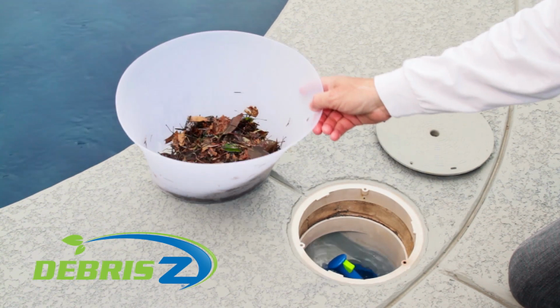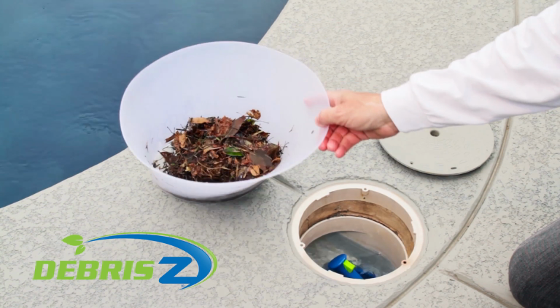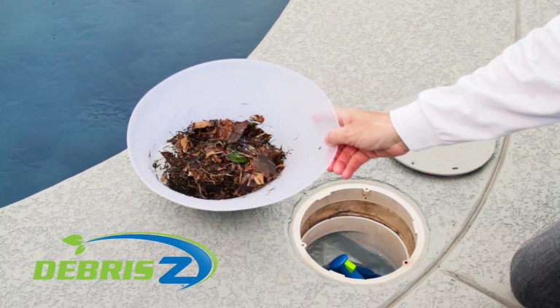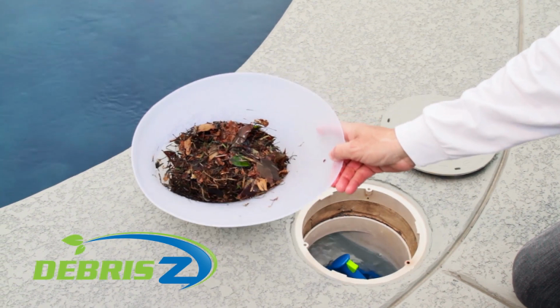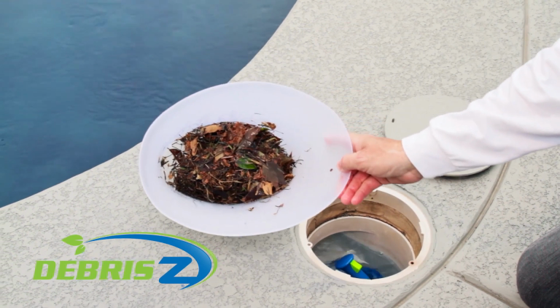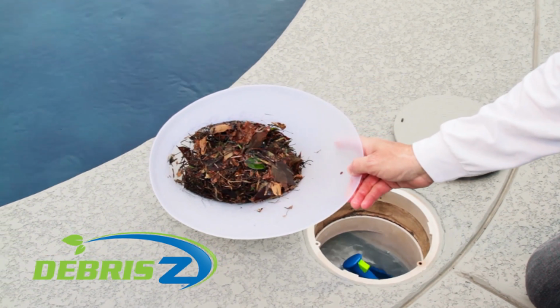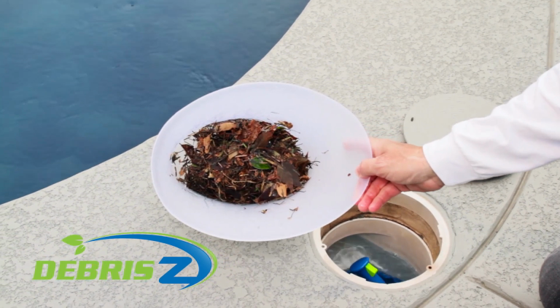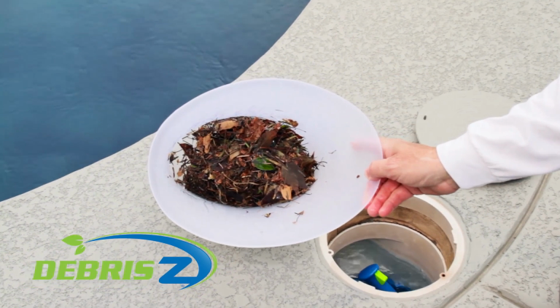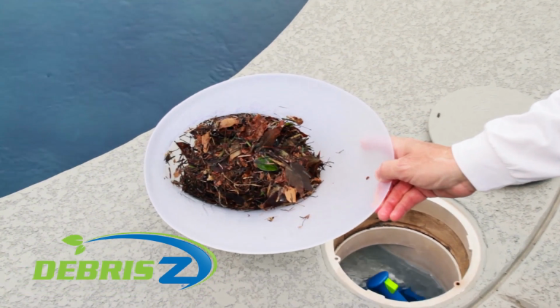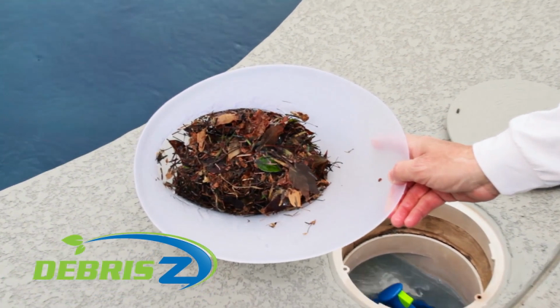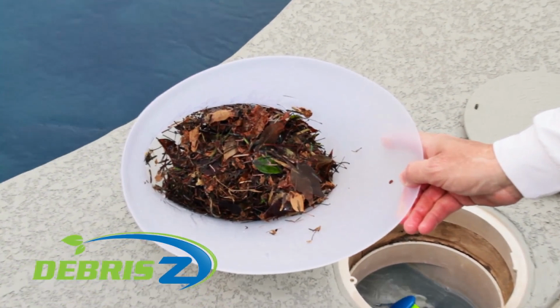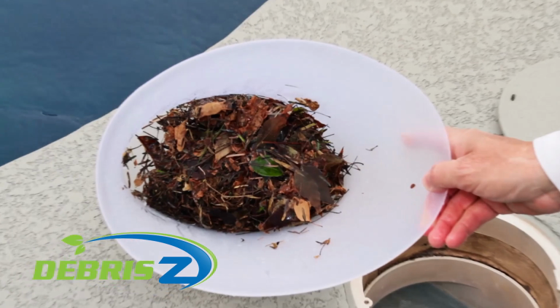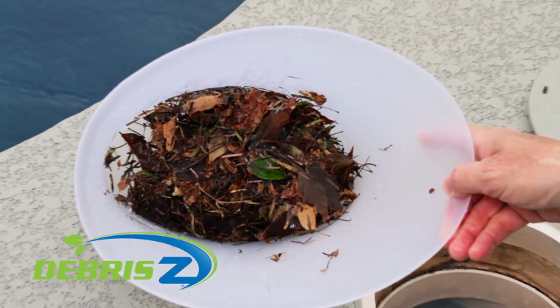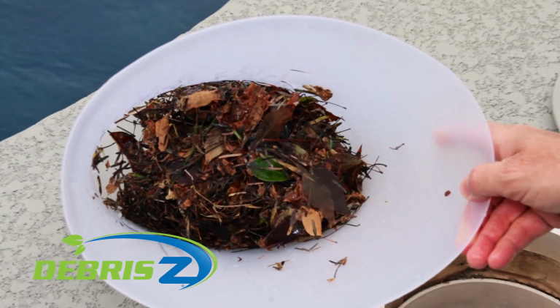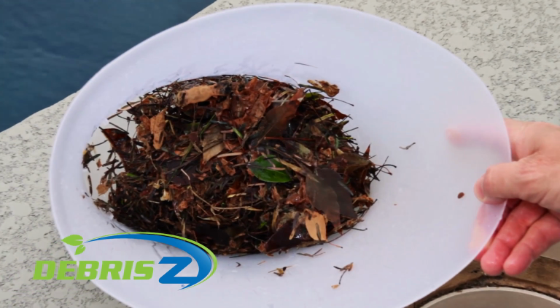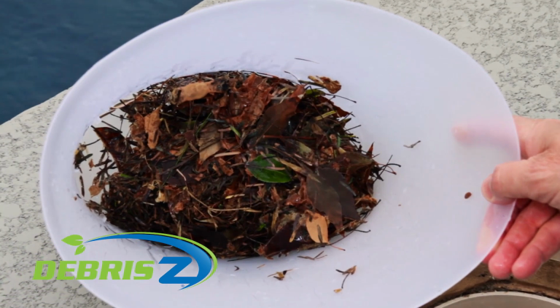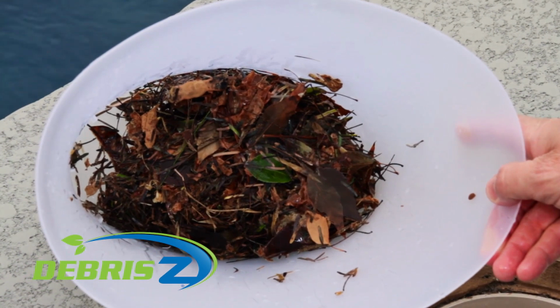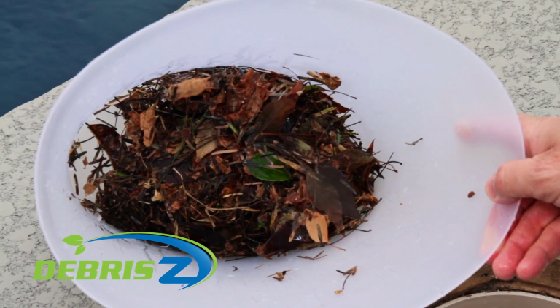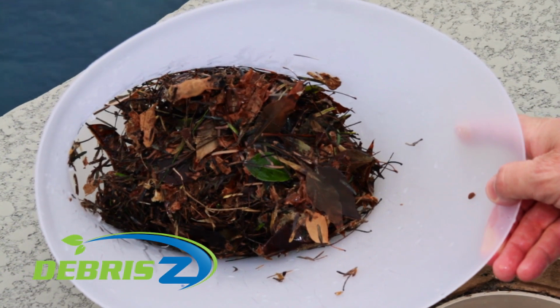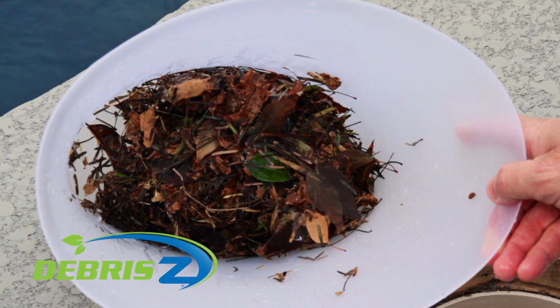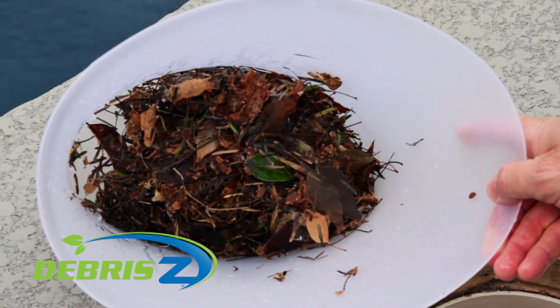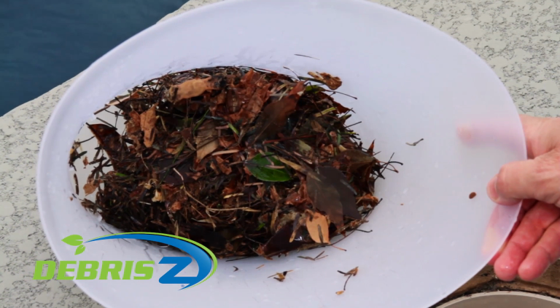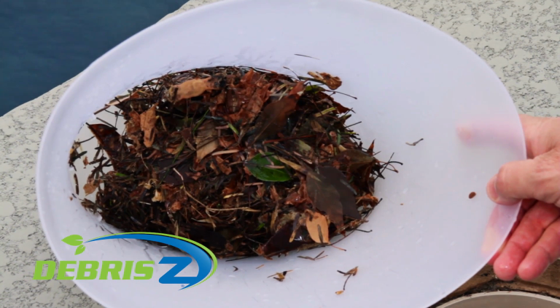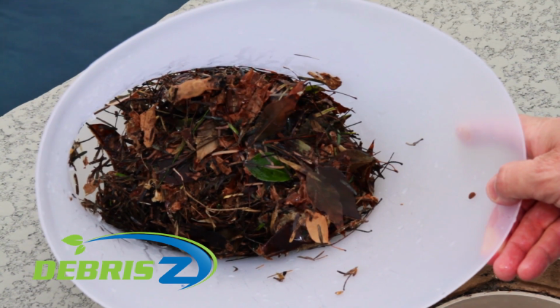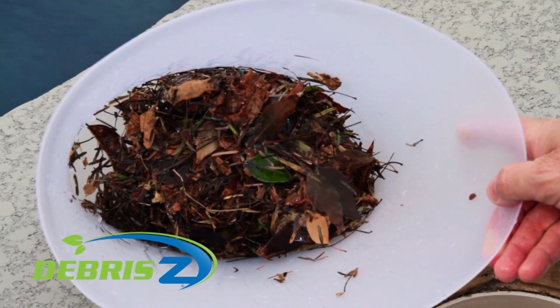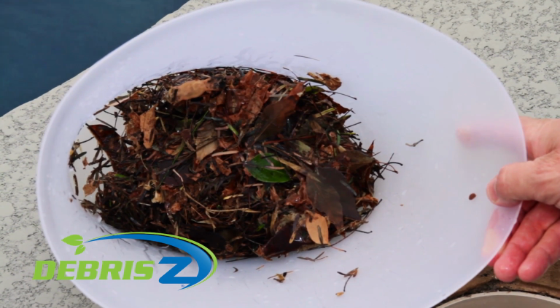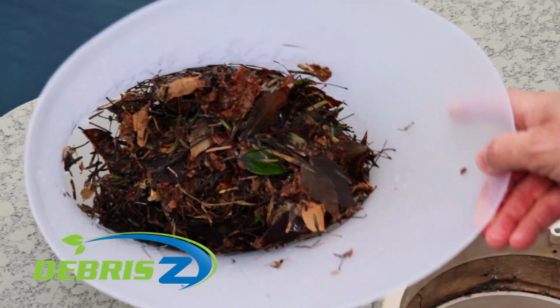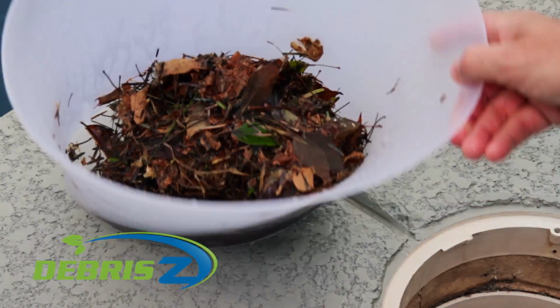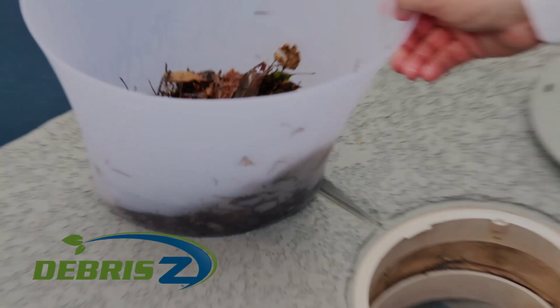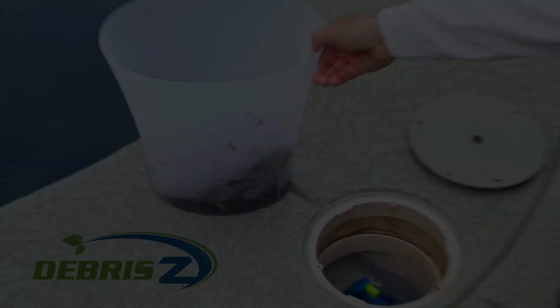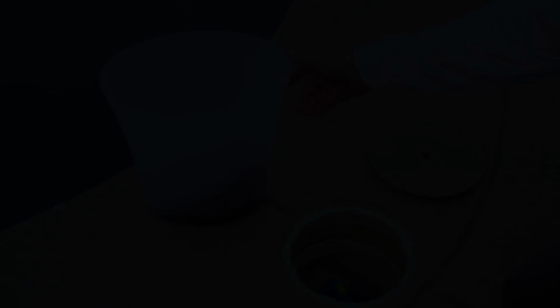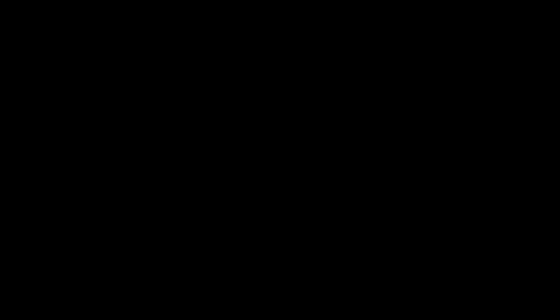Open and shut. DeBreezy is the best skimmer basket on the market. No more cold water, wet leaves, or creepy crawlies to mess with, ever.